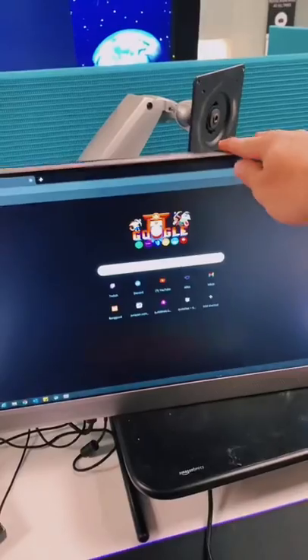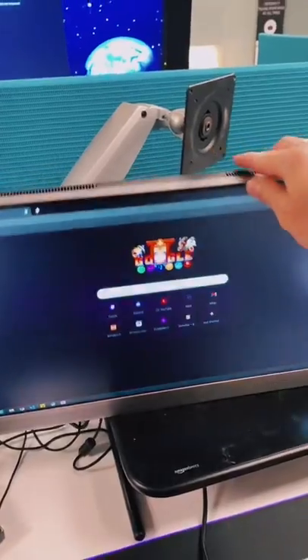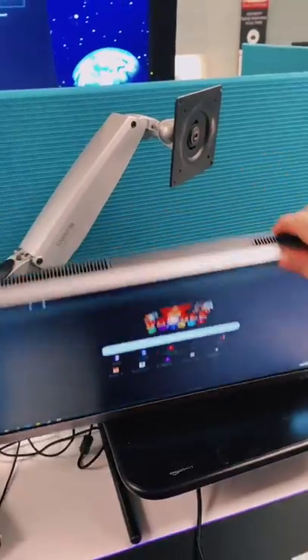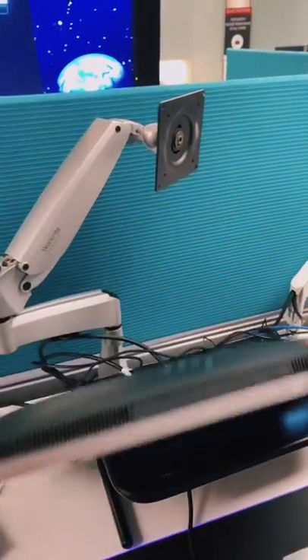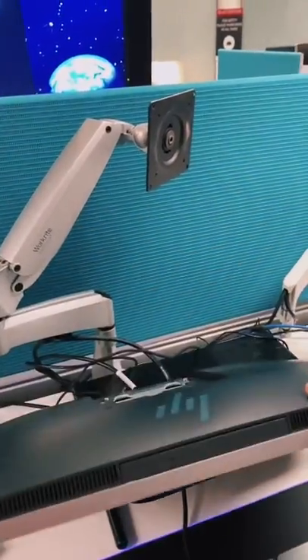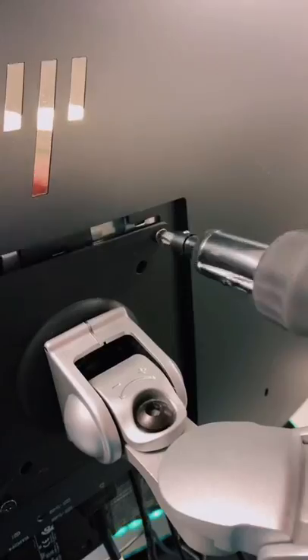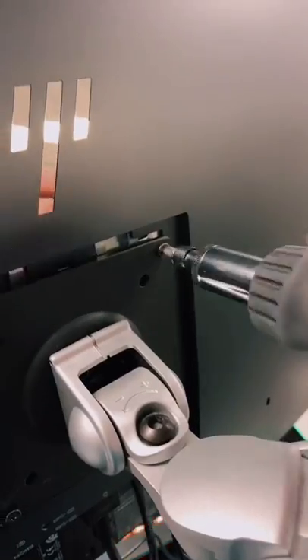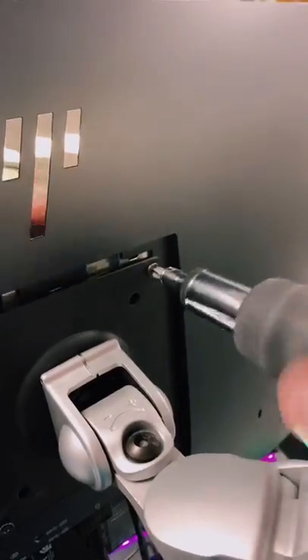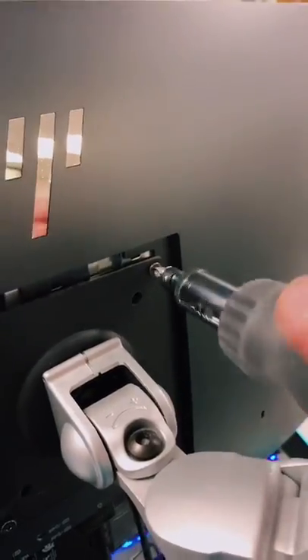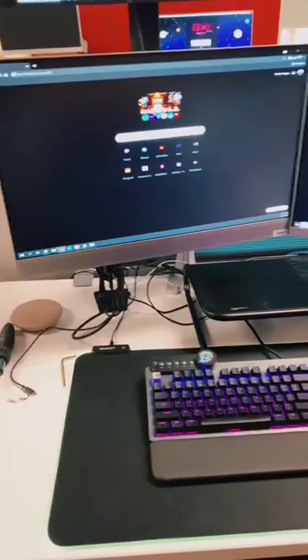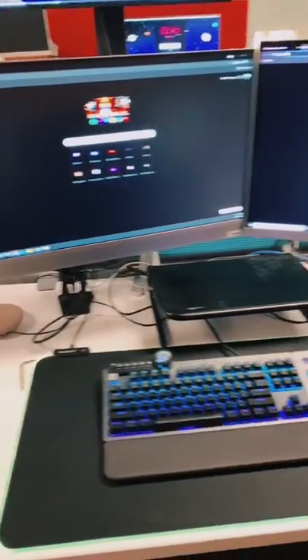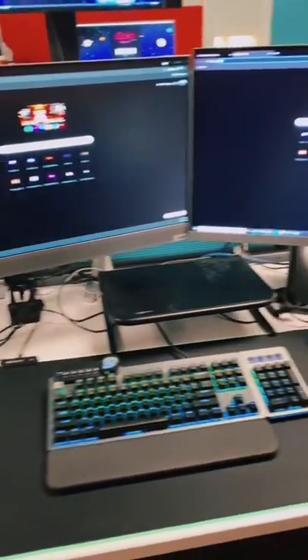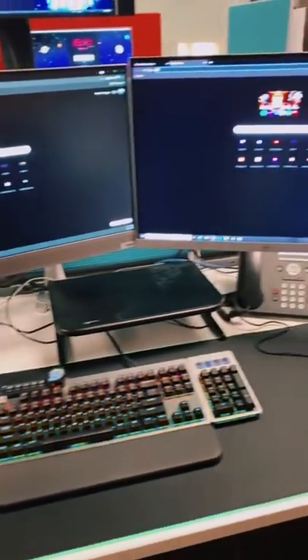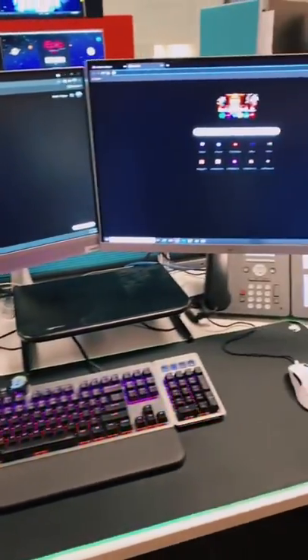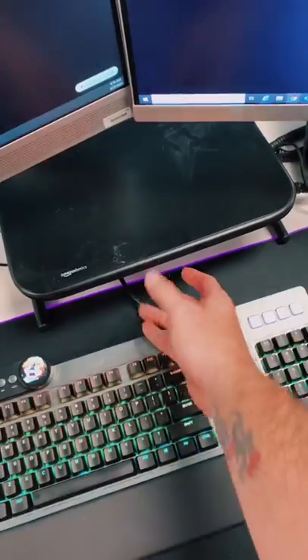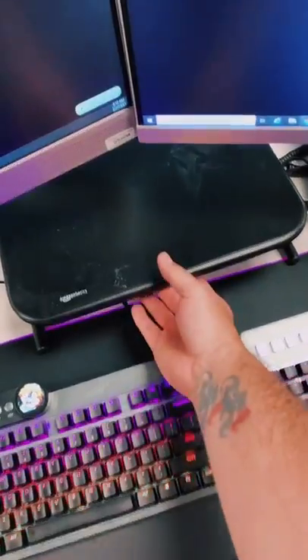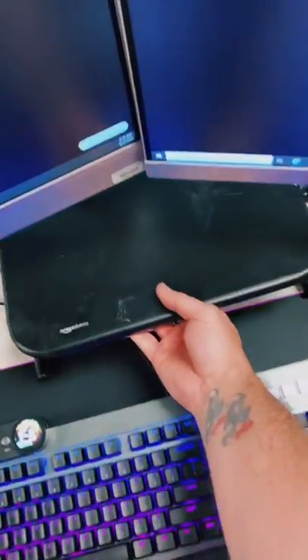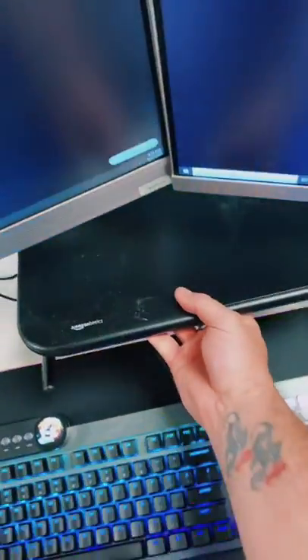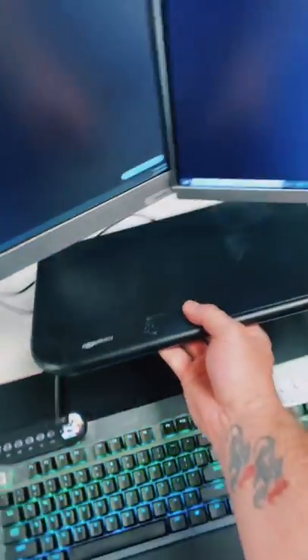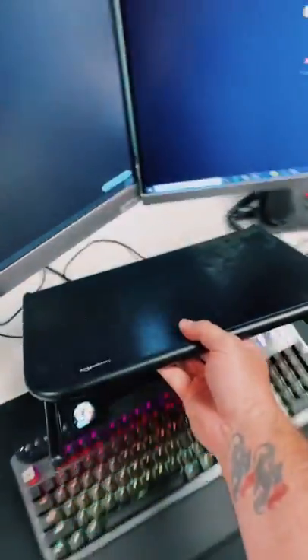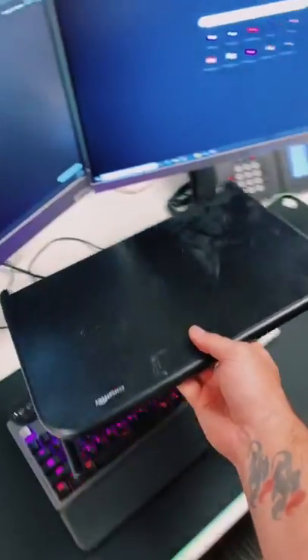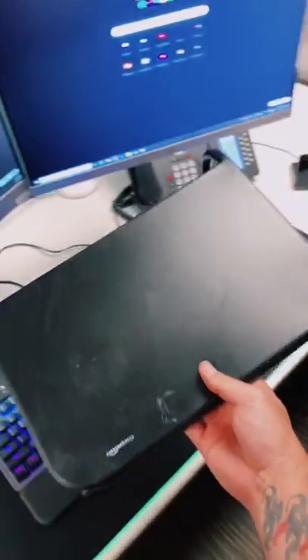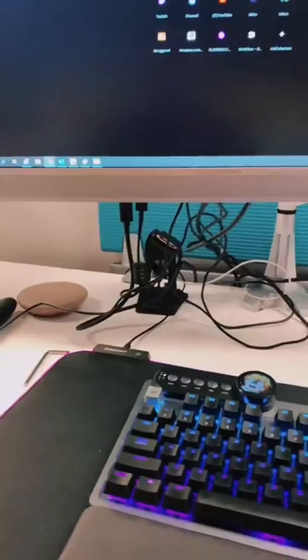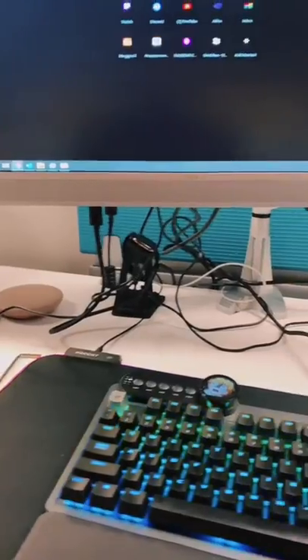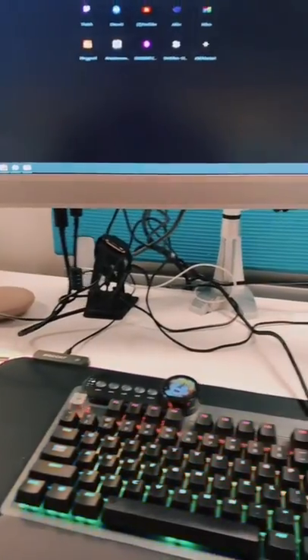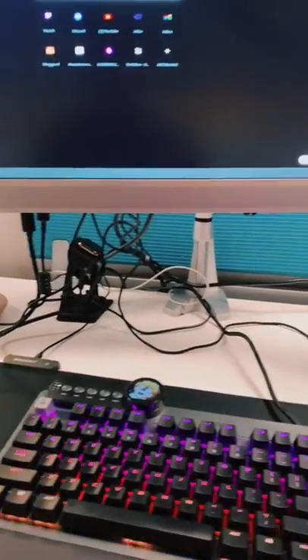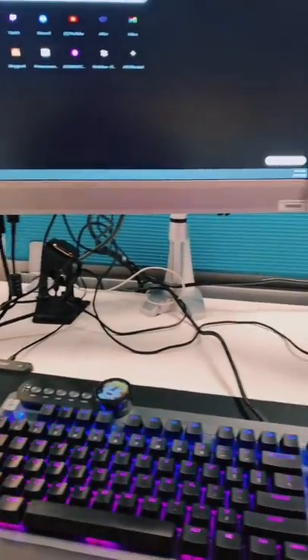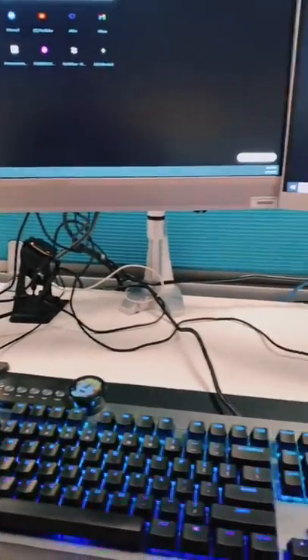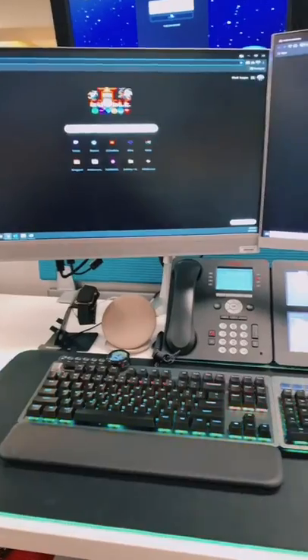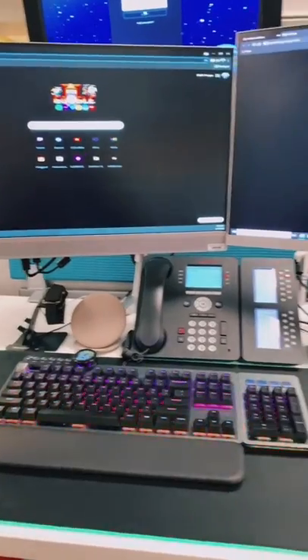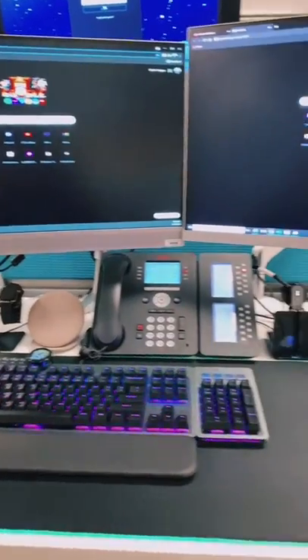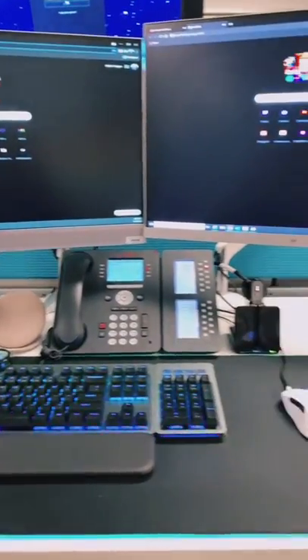Next, let's mount the monitor. Both monitors are mounted. Now I don't need this dusty stand anymore. I just need to clean these wires up a bit. Everything's neatly managed.